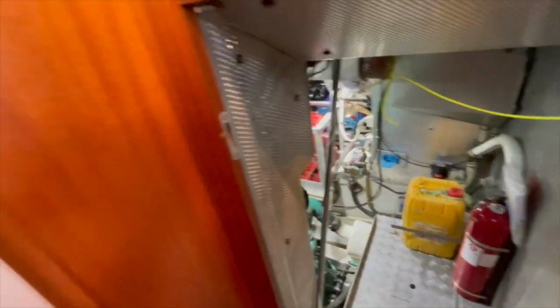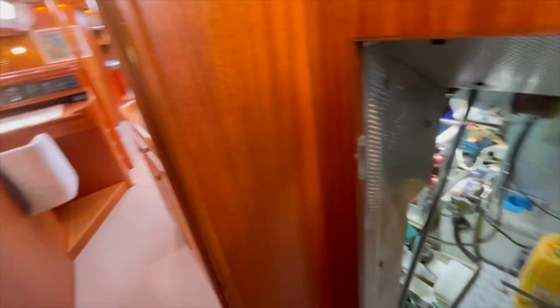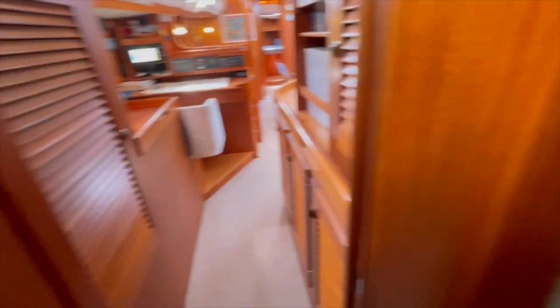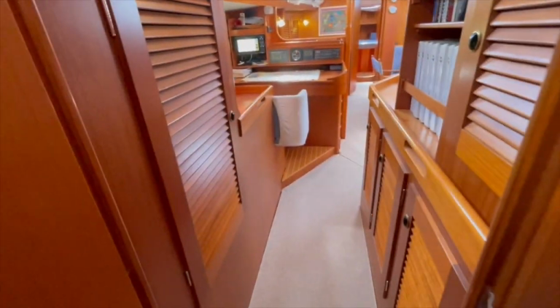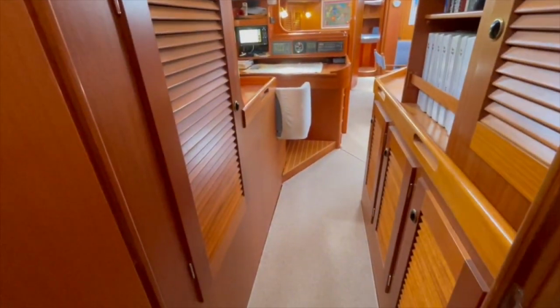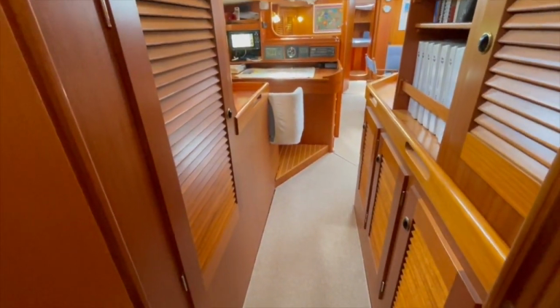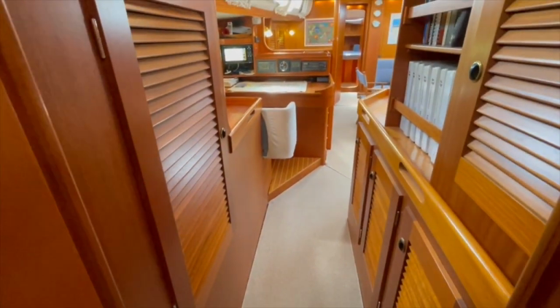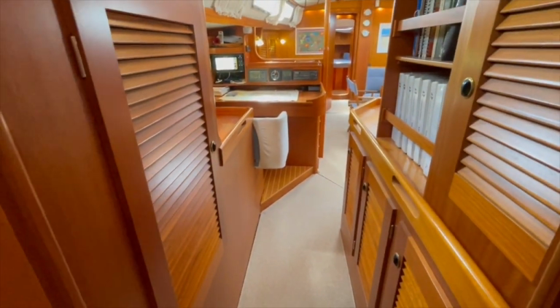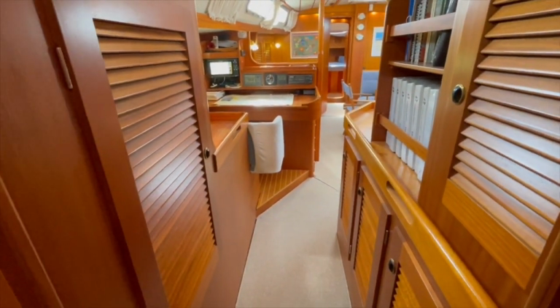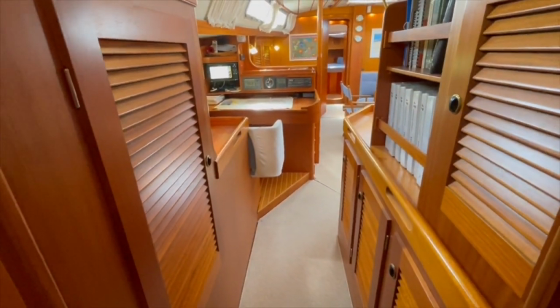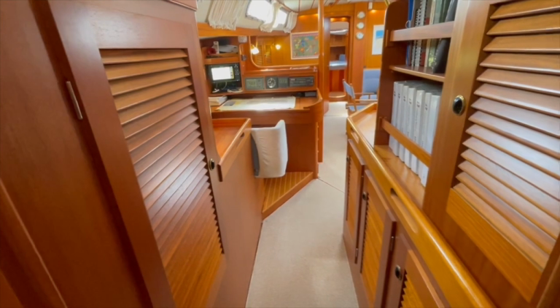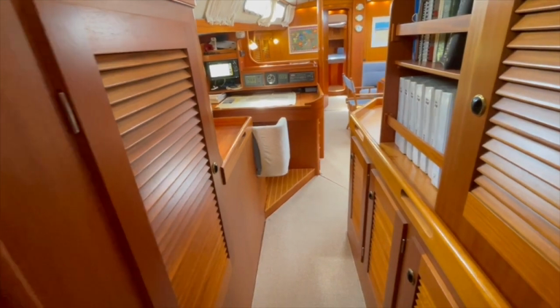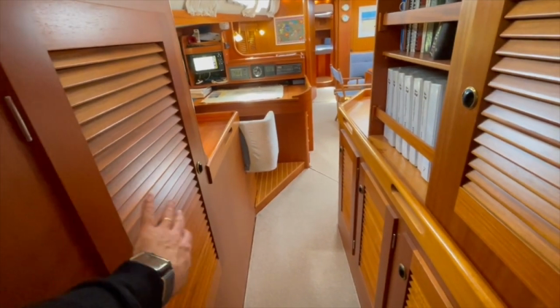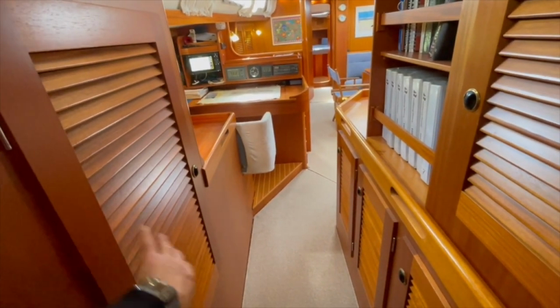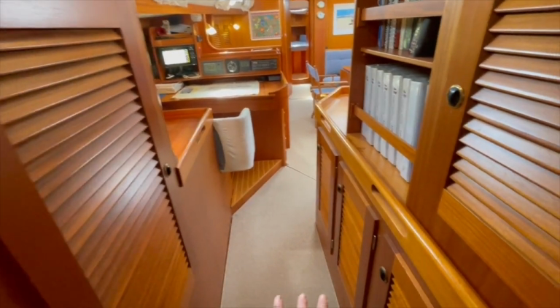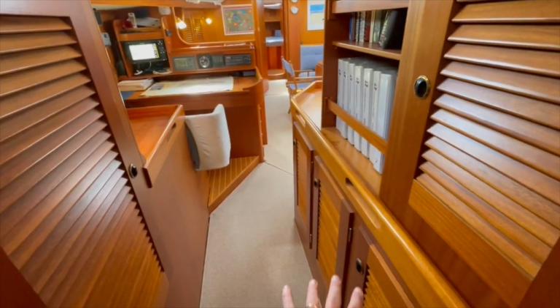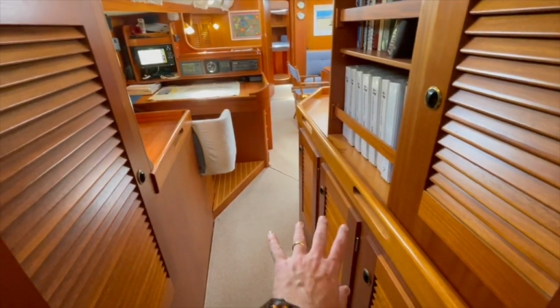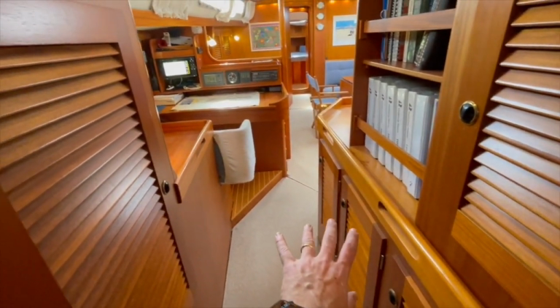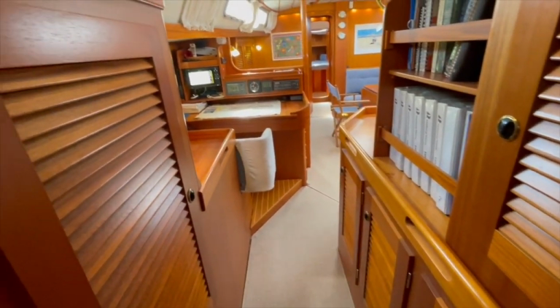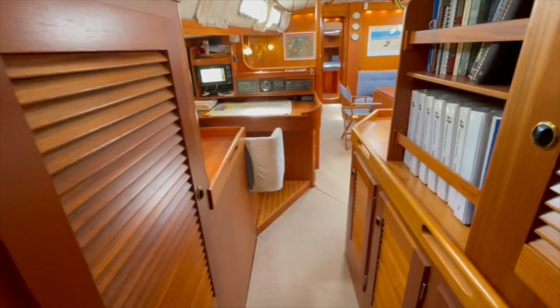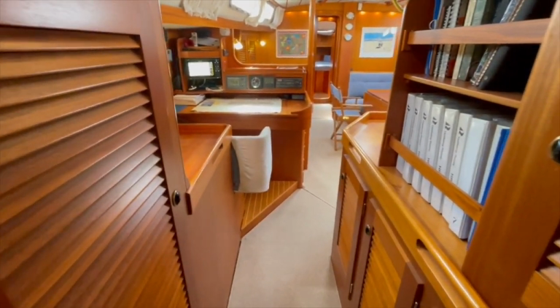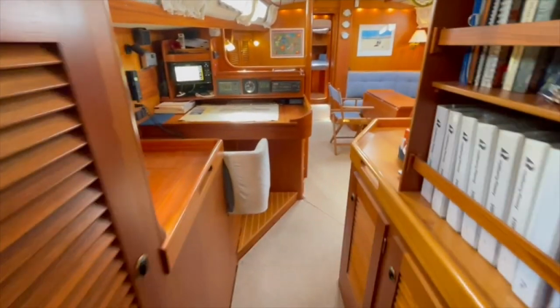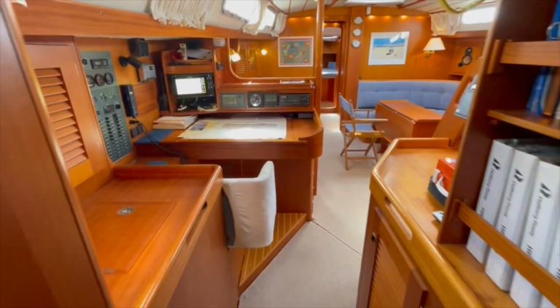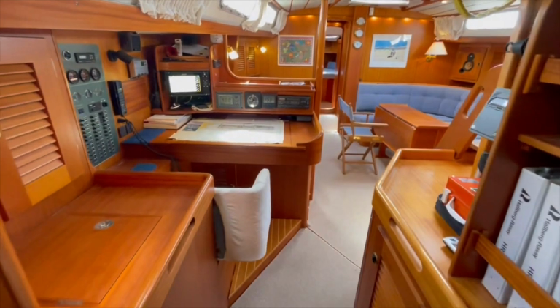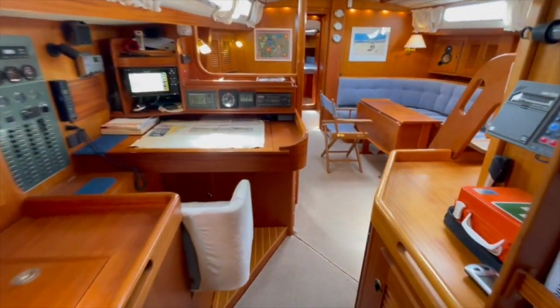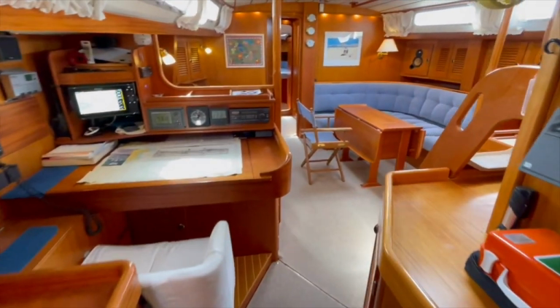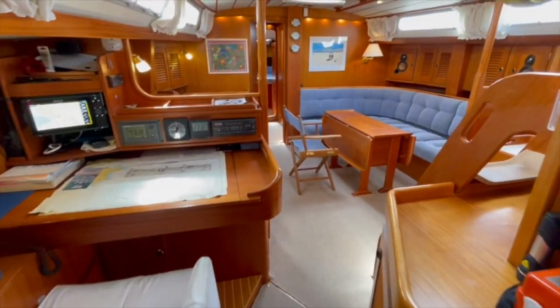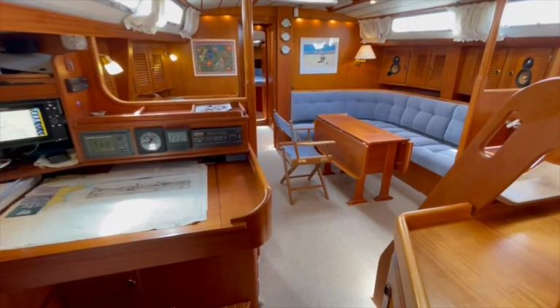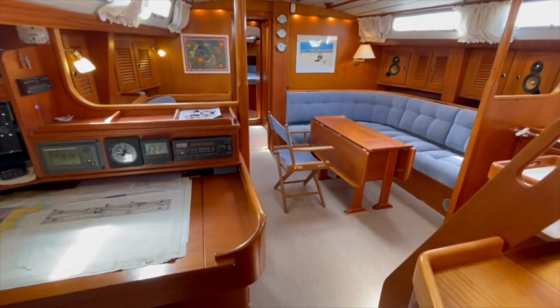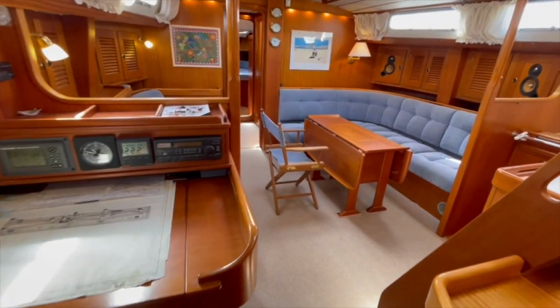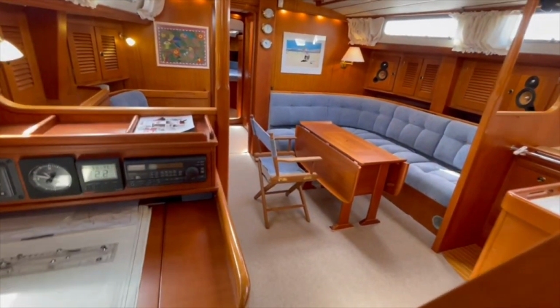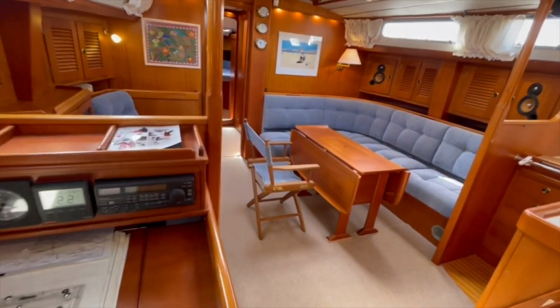I will now show you the front cabin. There is a lot of storage area here — this is the right boat for a round-the-world voyage, with a great deal of storage throughout.